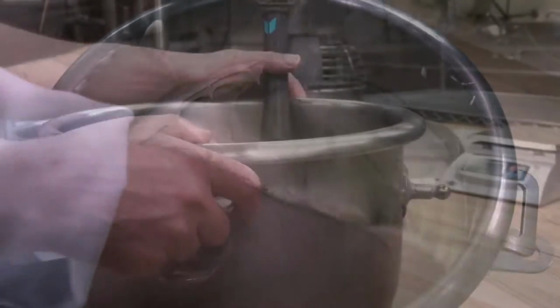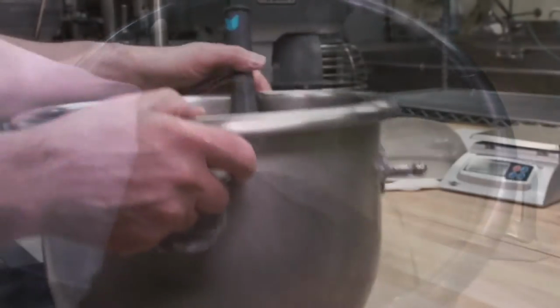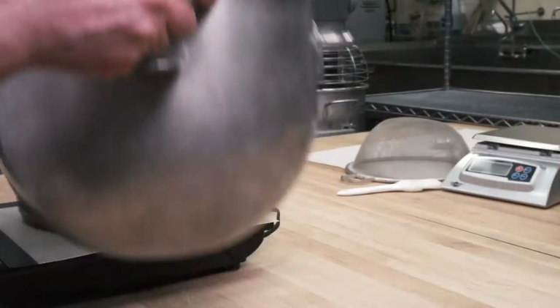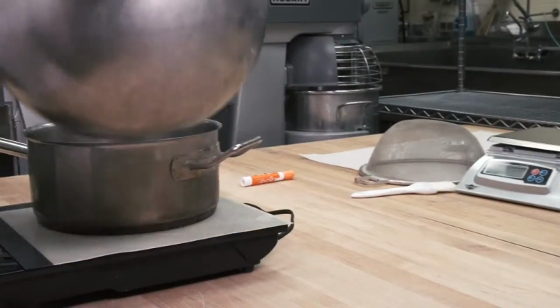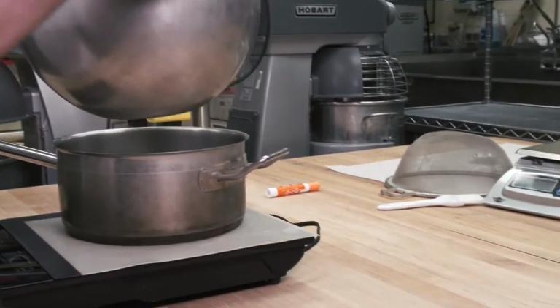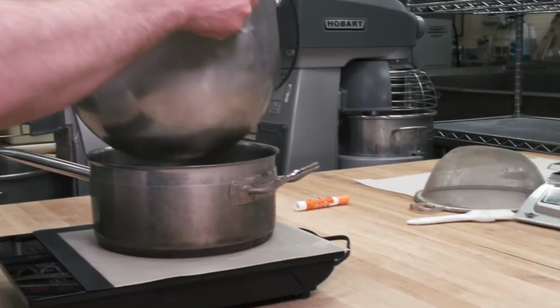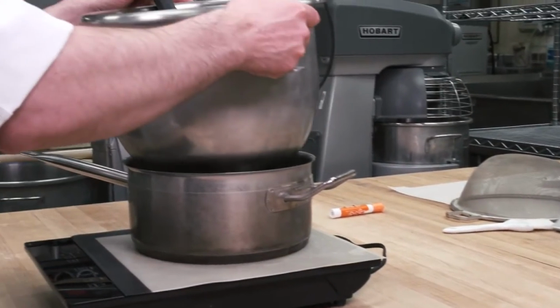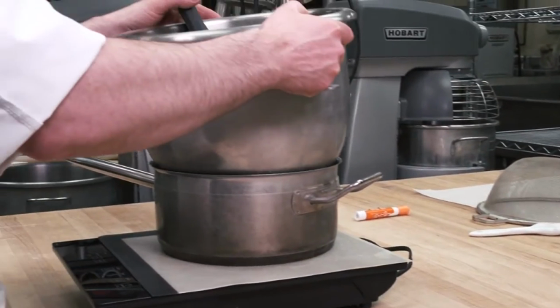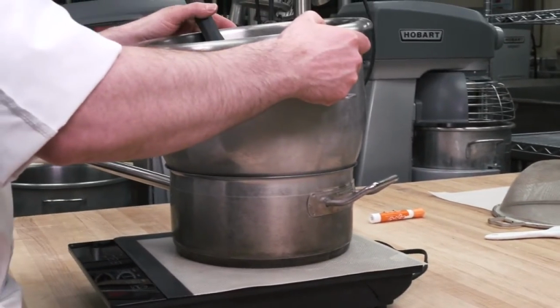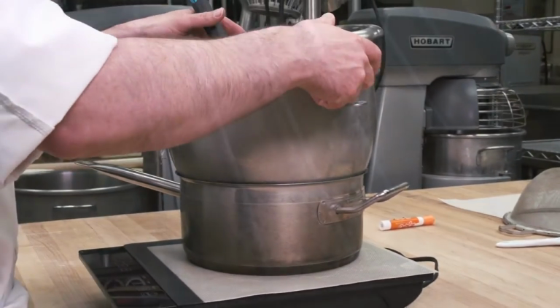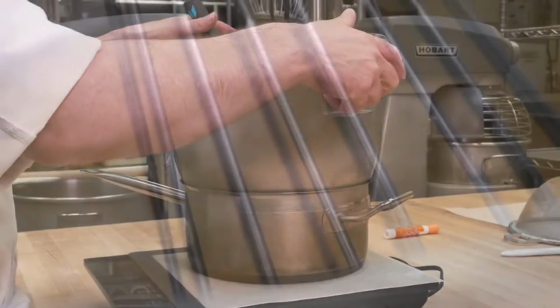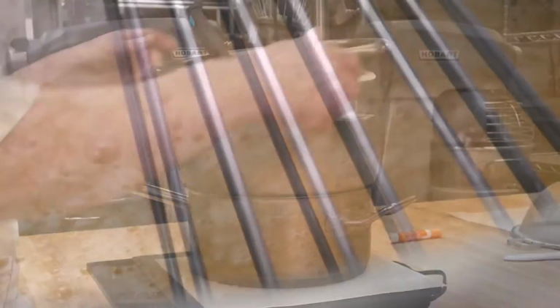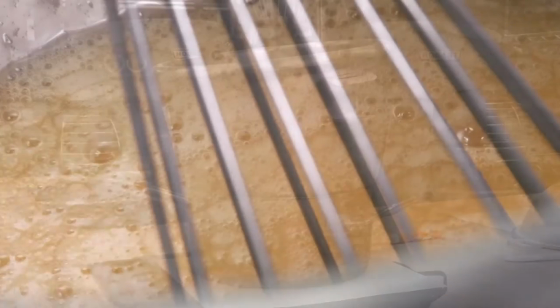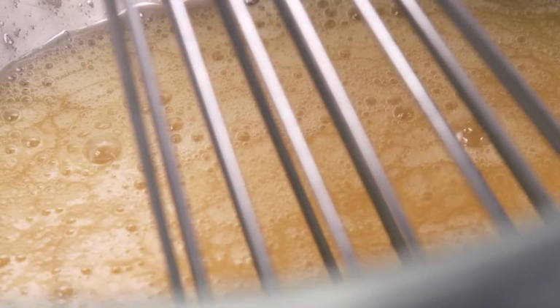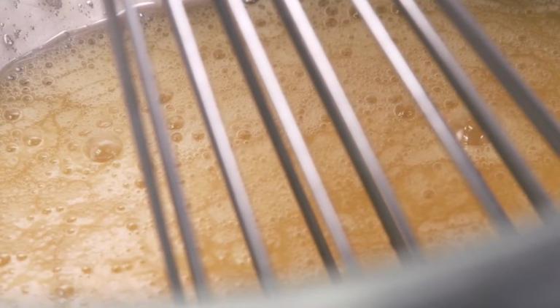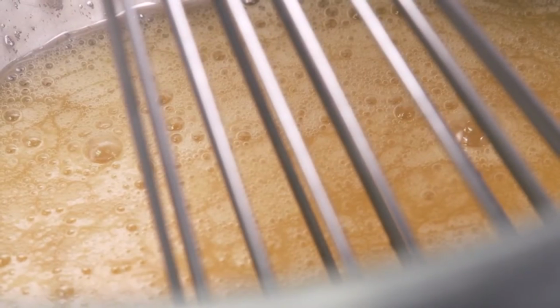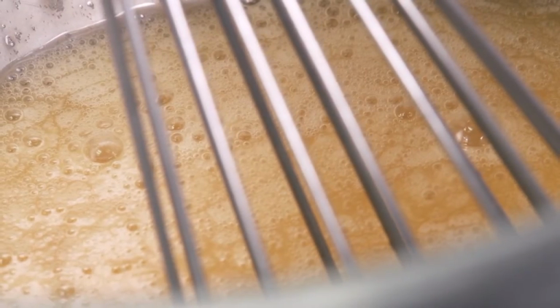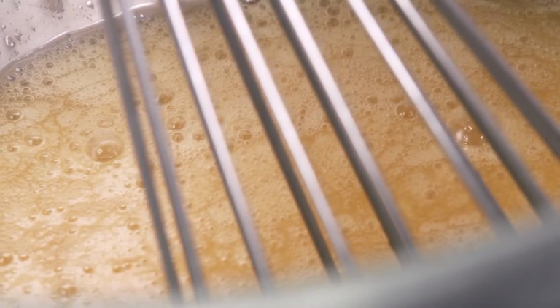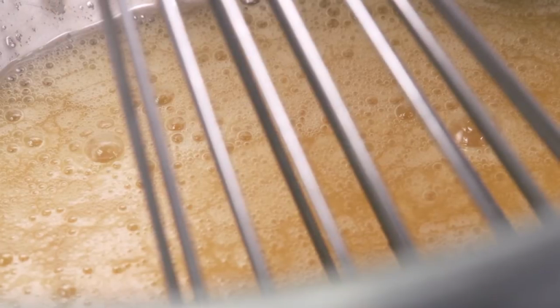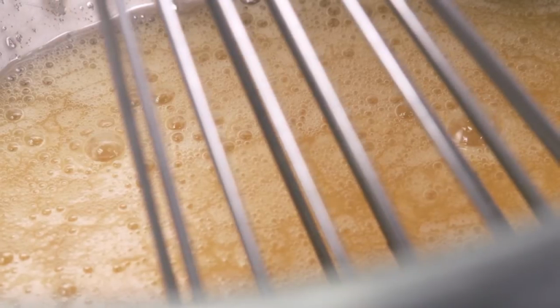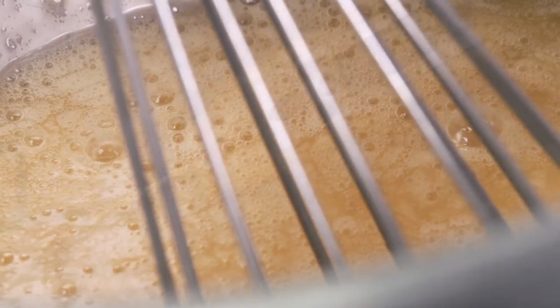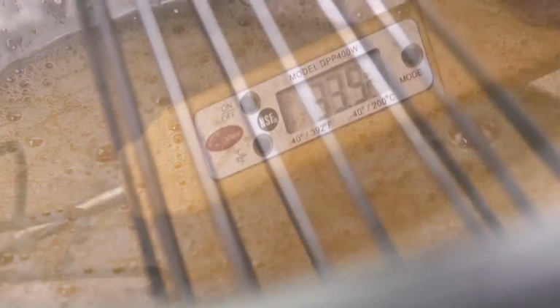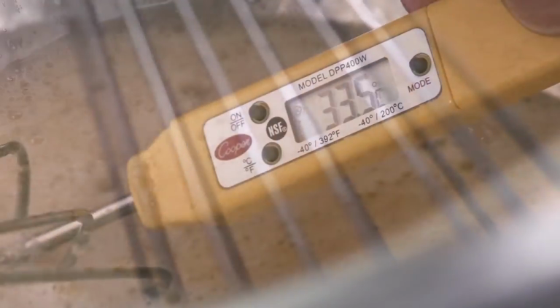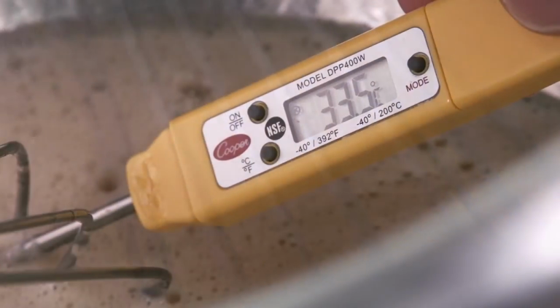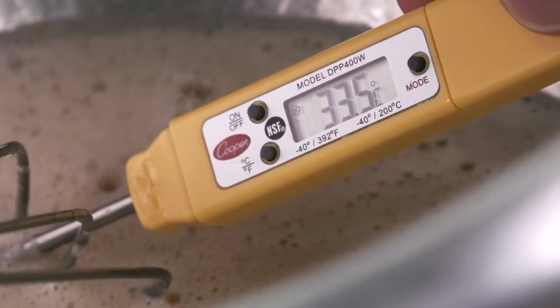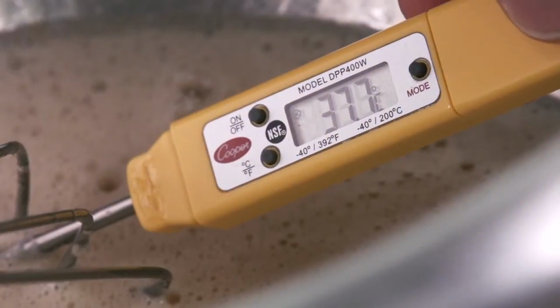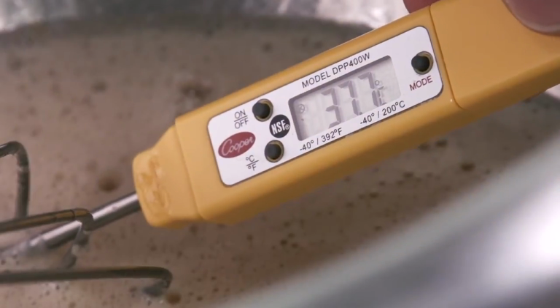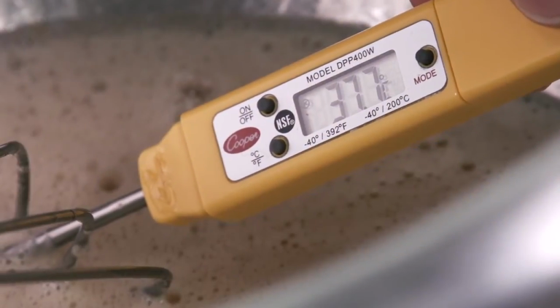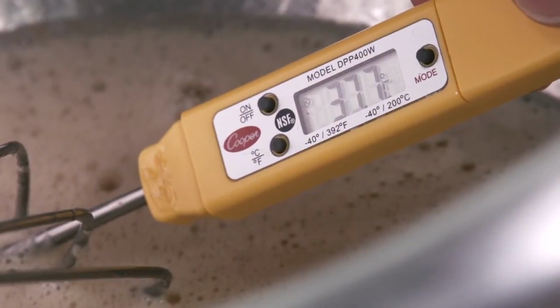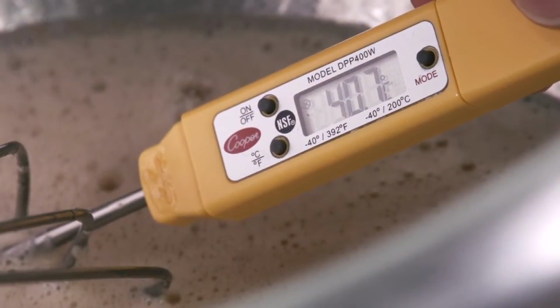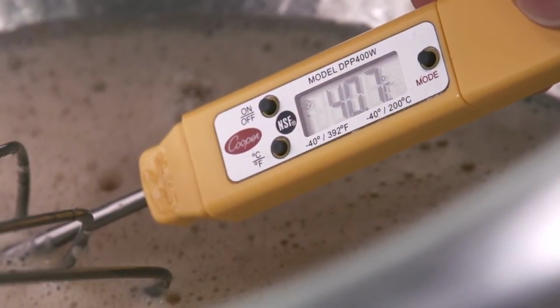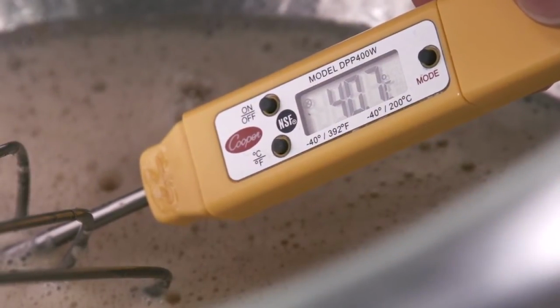Gently warm up the egg and sugar. These ingredients will begin to cool during whisking, so they can be heated as high as 40 degrees Celsius to start.